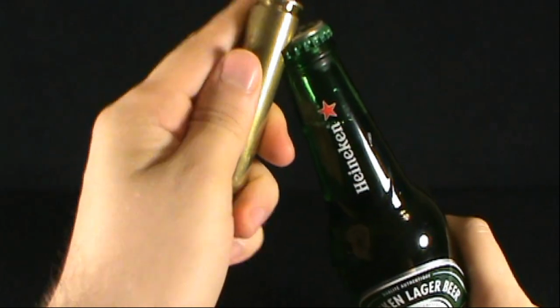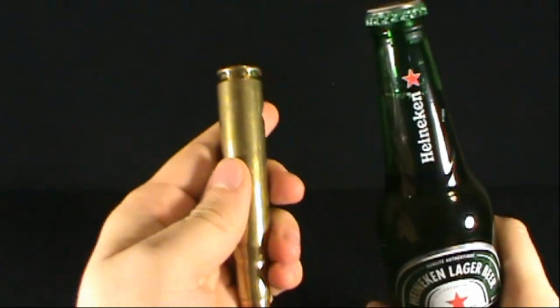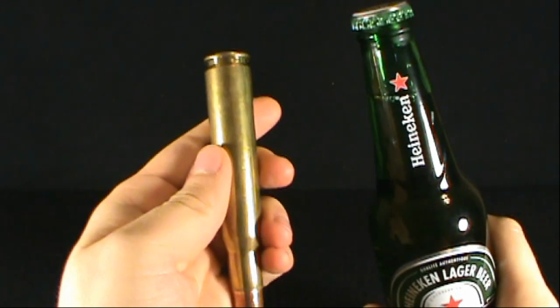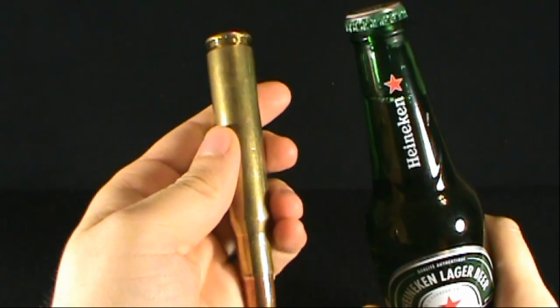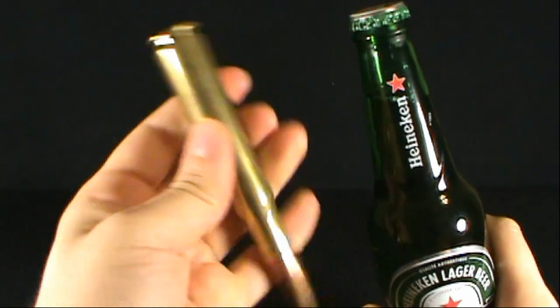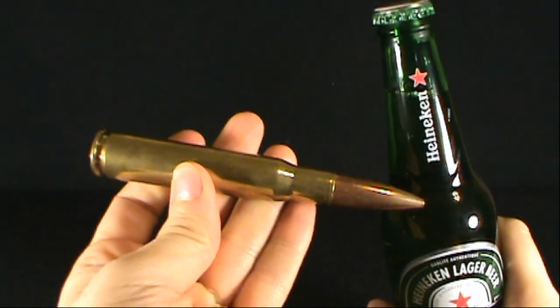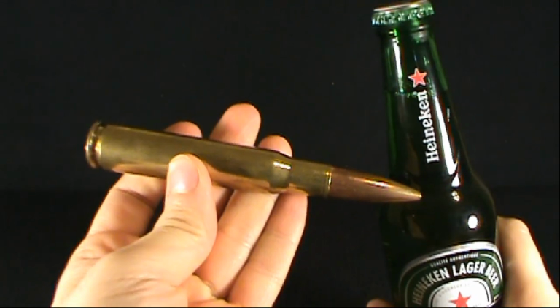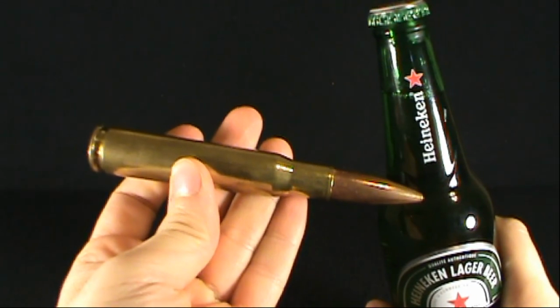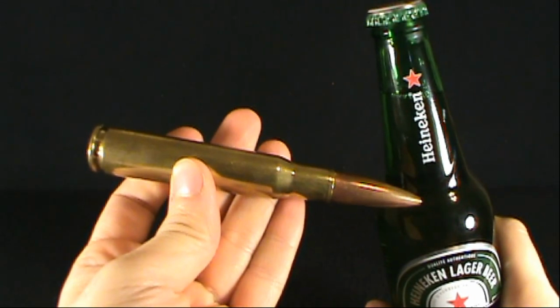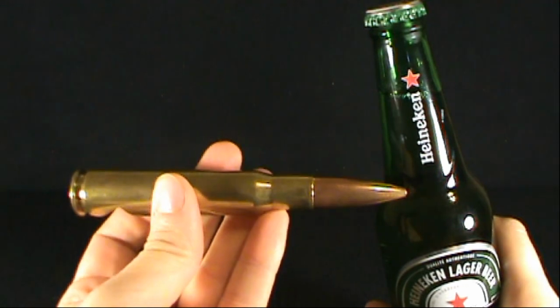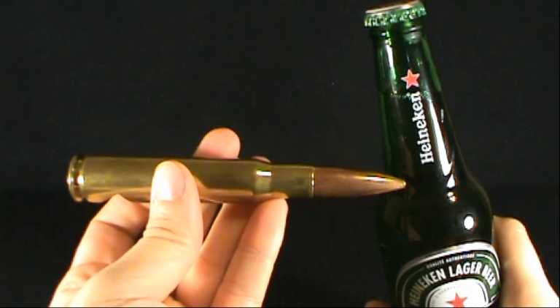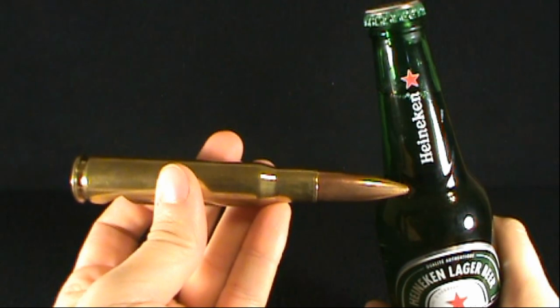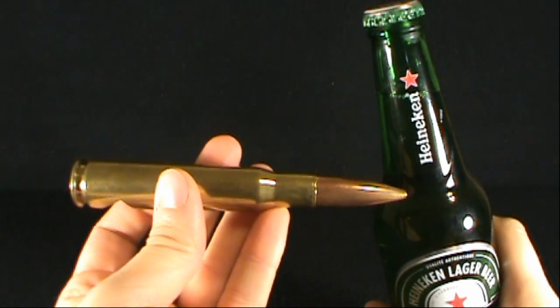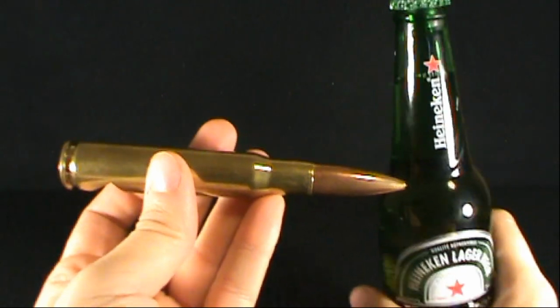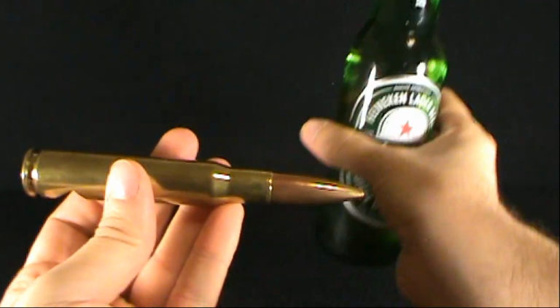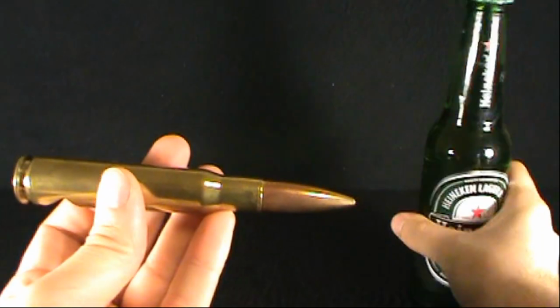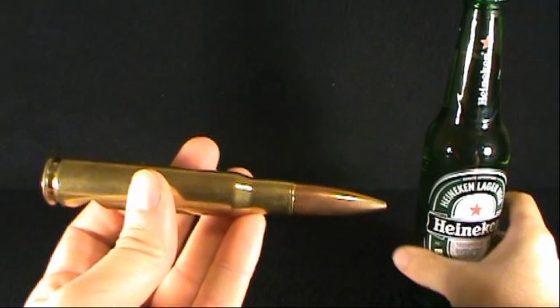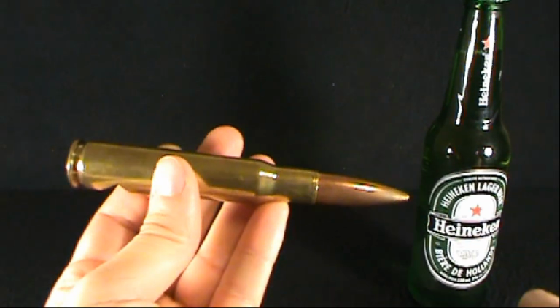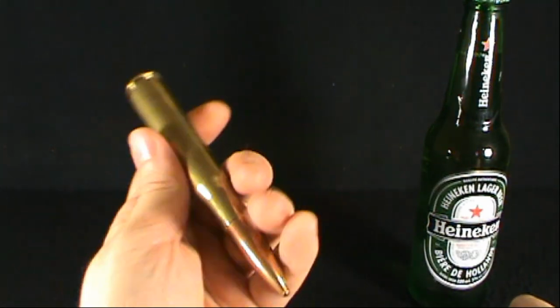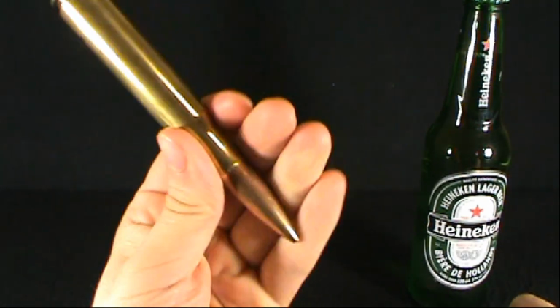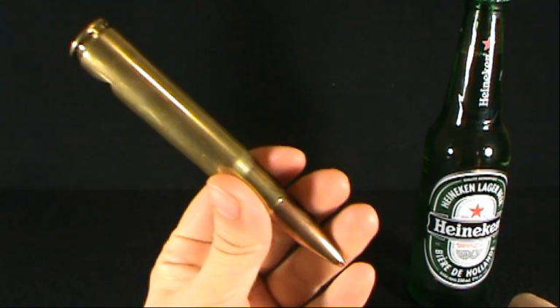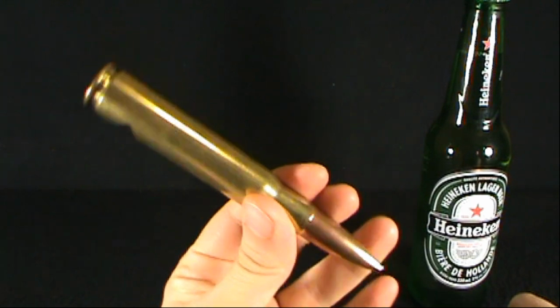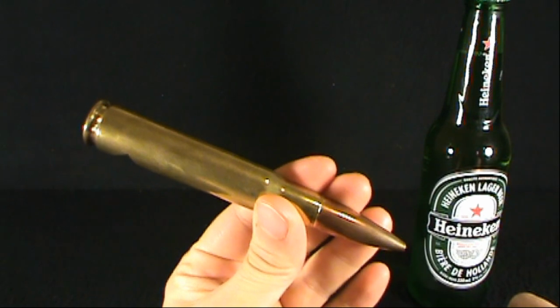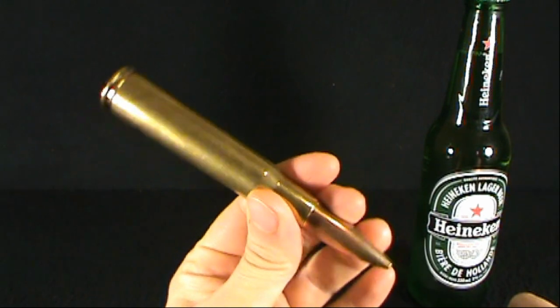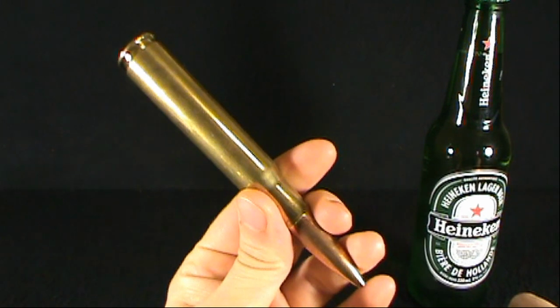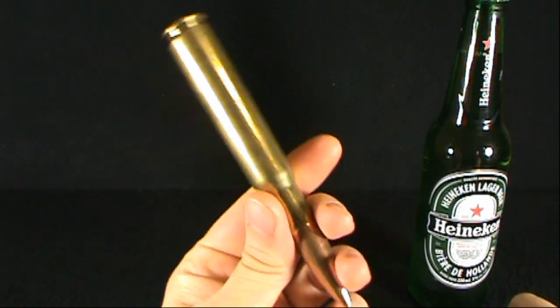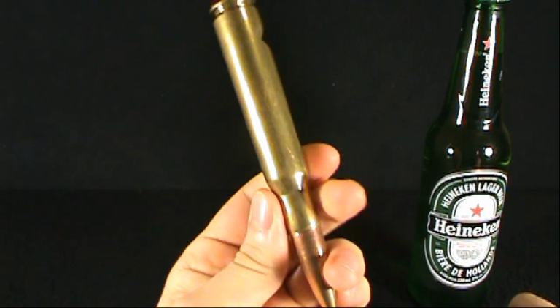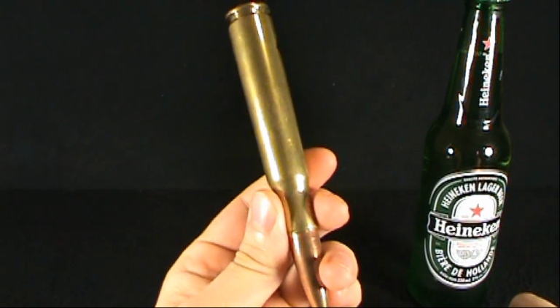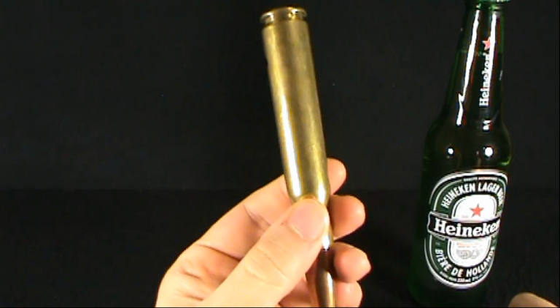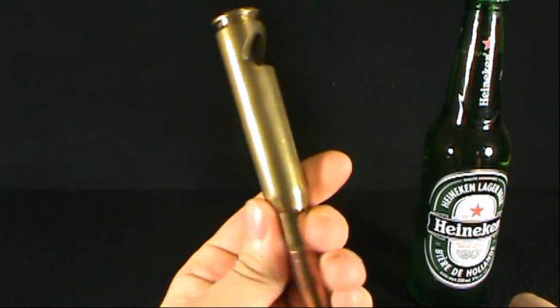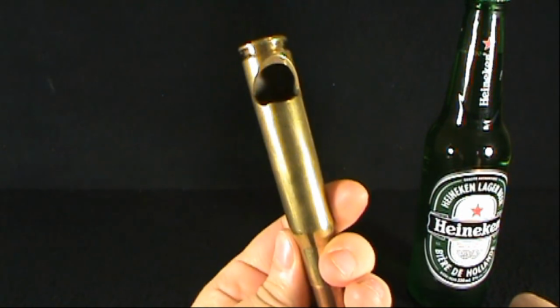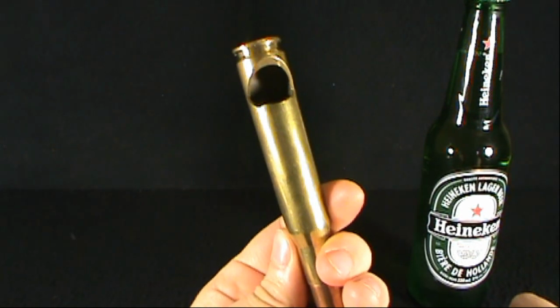What? What, this? Oh, you haven't seen one of these? Oh, well then, let me just put this aside then. Today's random spot, we're having a look at the 50 caliber bullet bottle opener.